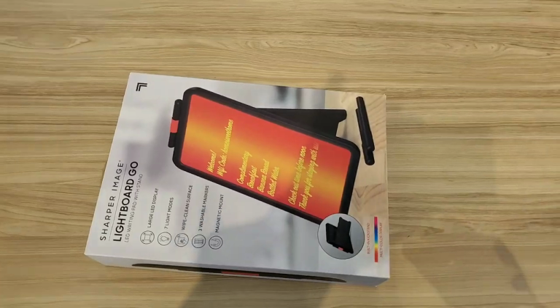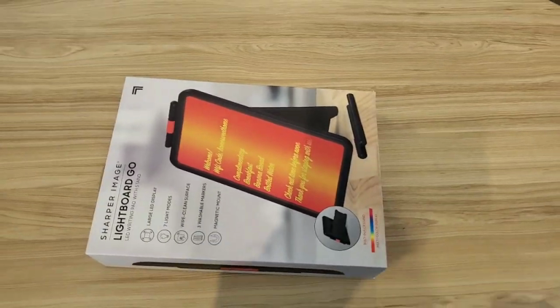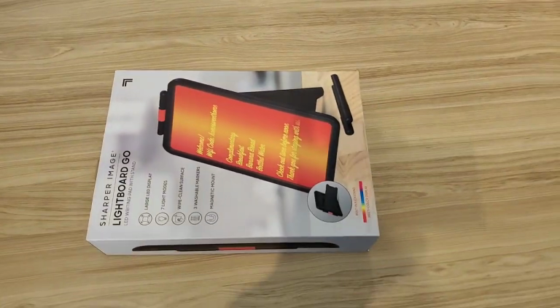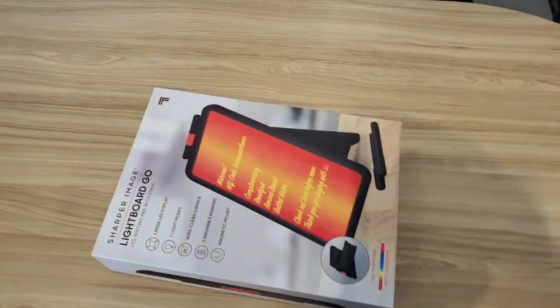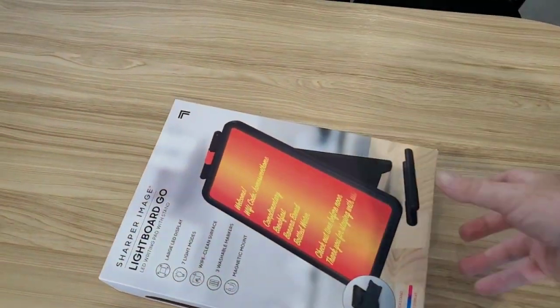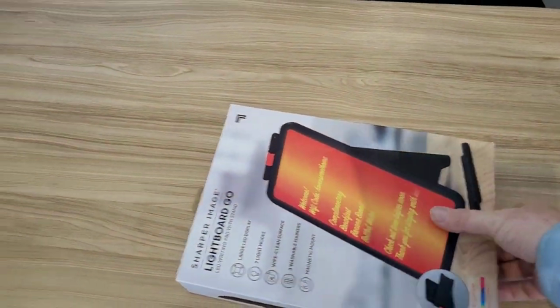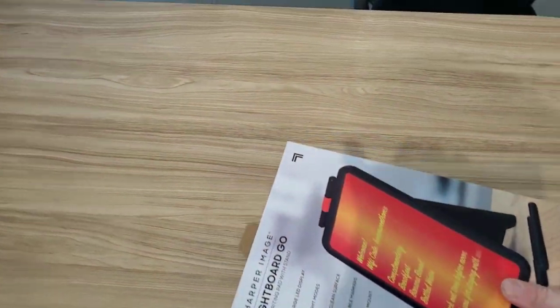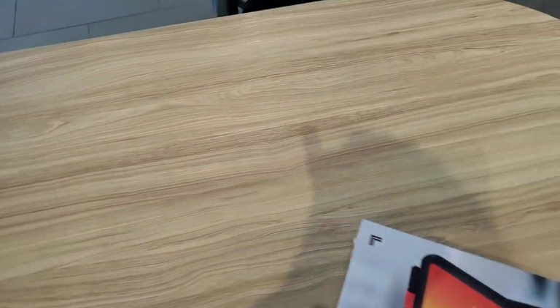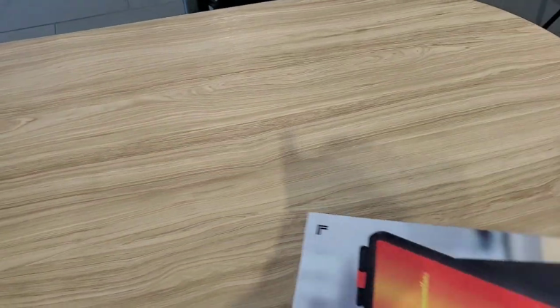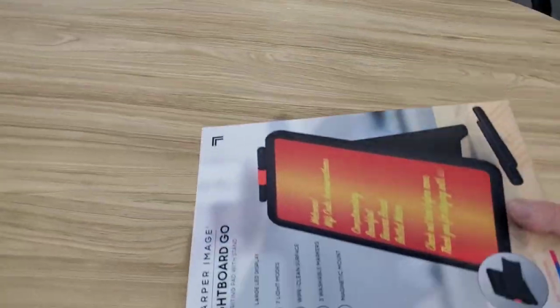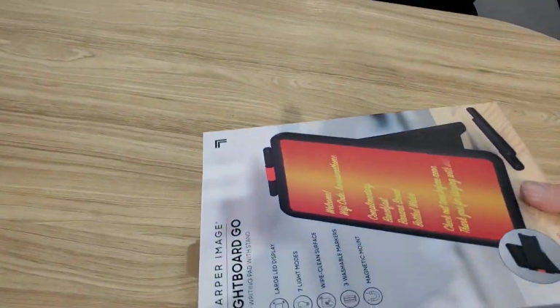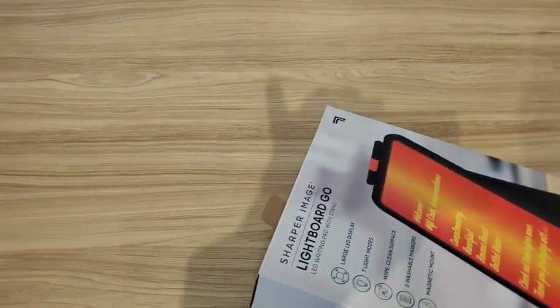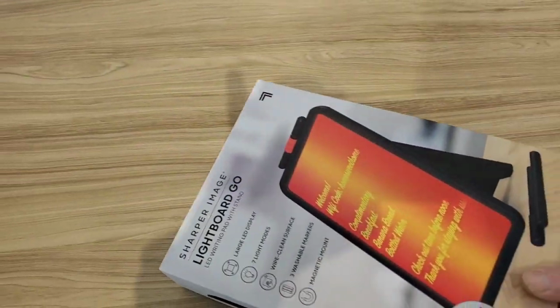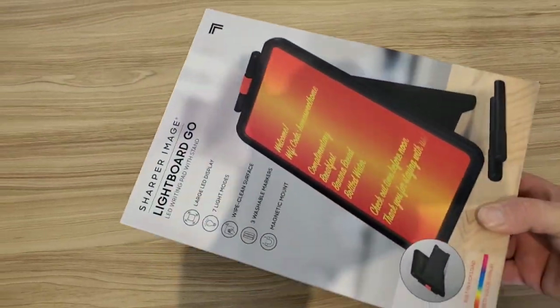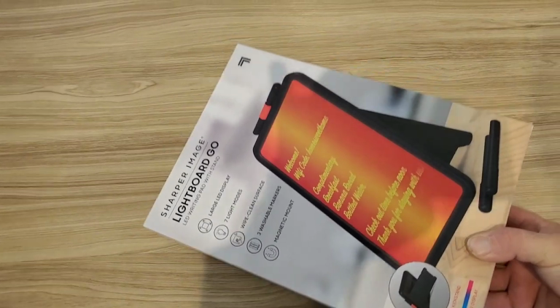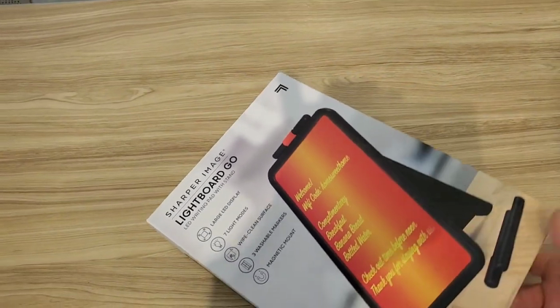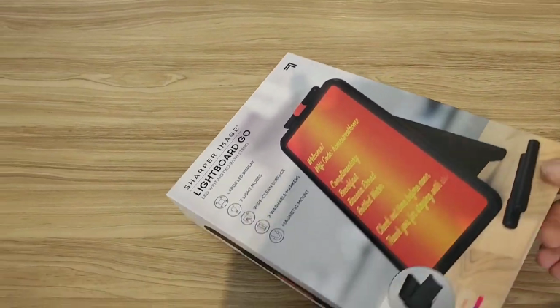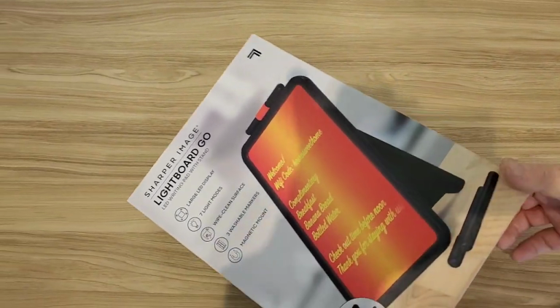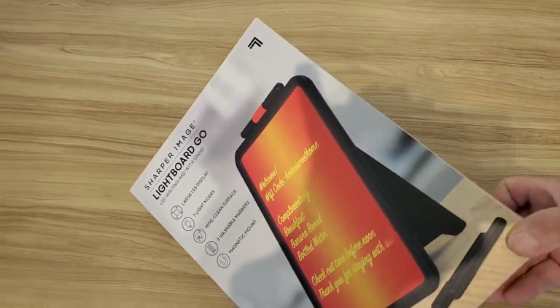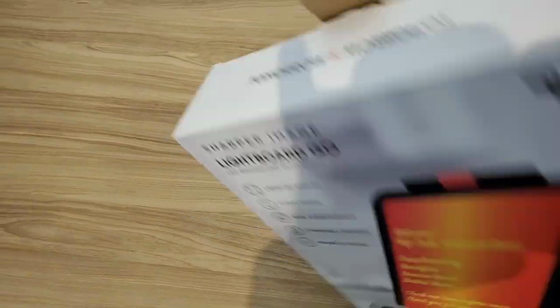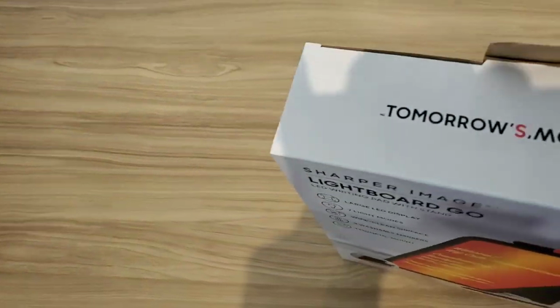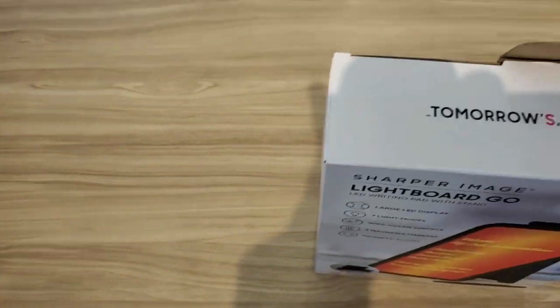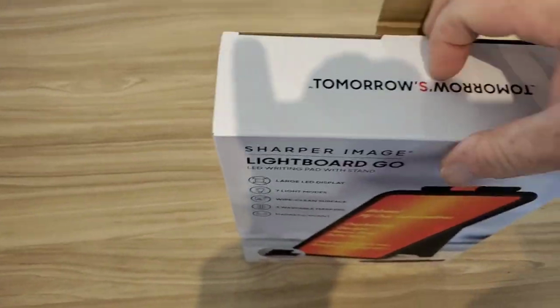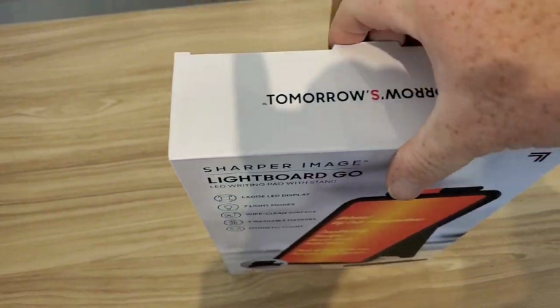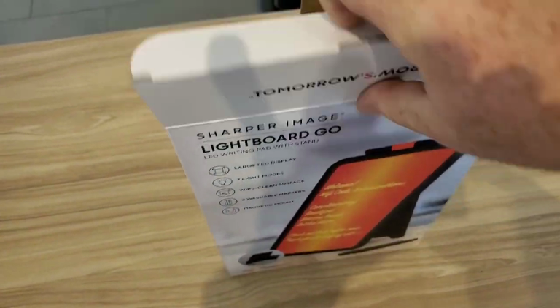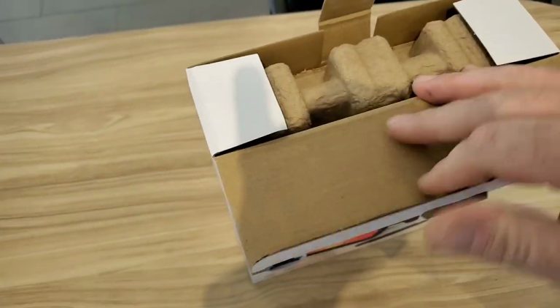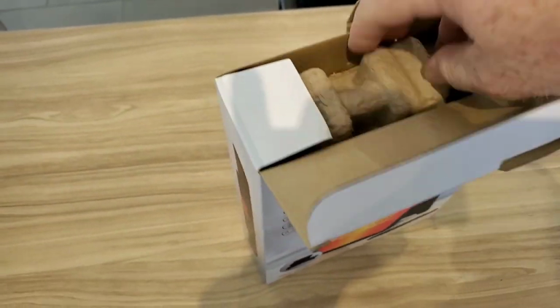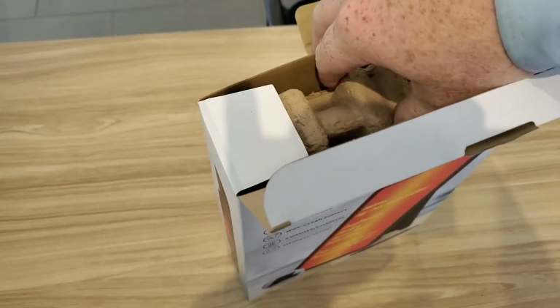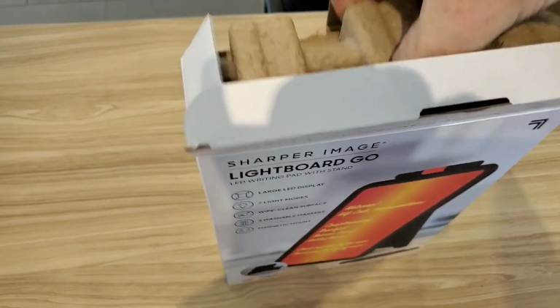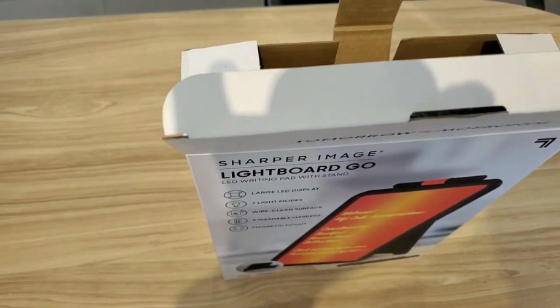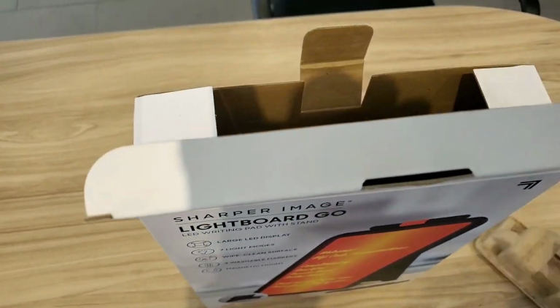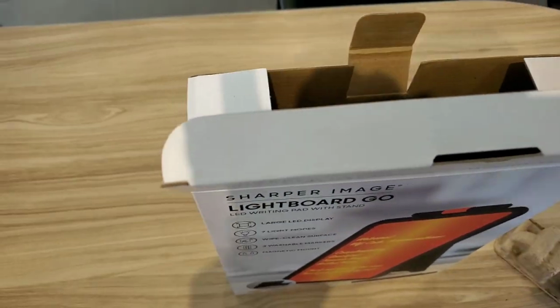This whiteboard is actually a lightboard, not a whiteboard. I ordered this because I need to actually use a whiteboard in my job. So let's open it up and see what it looks like.